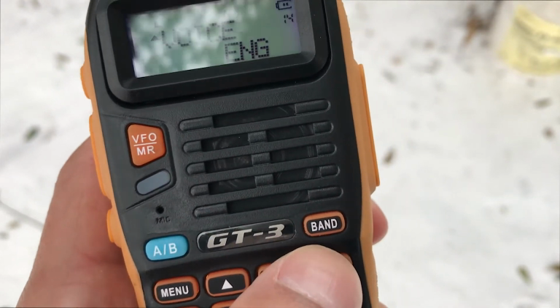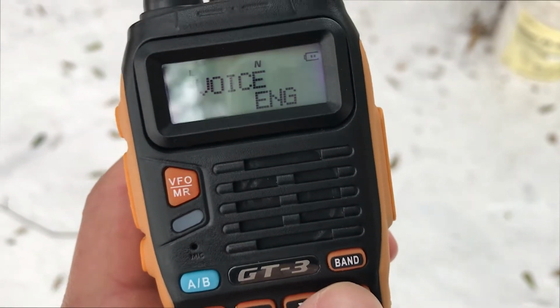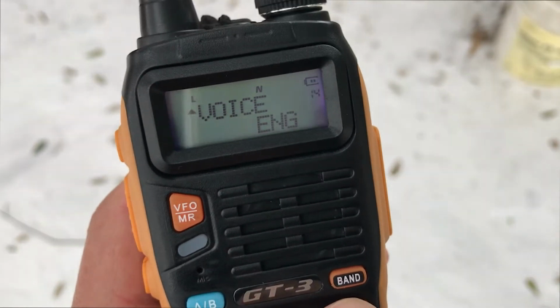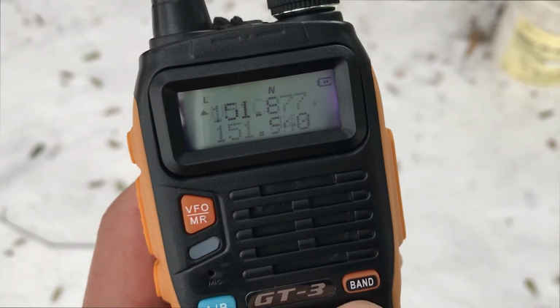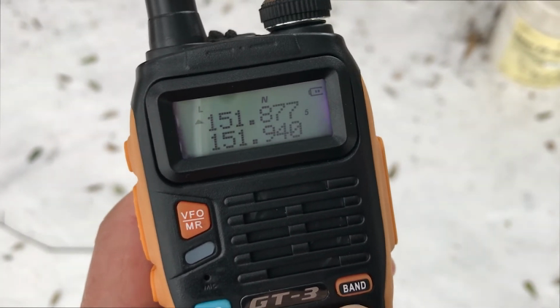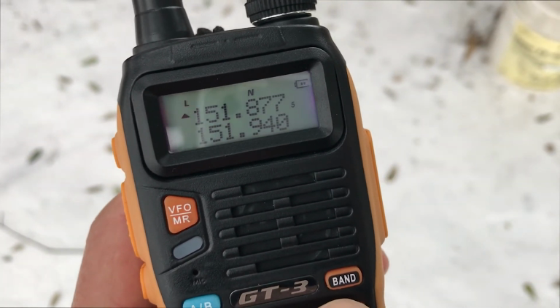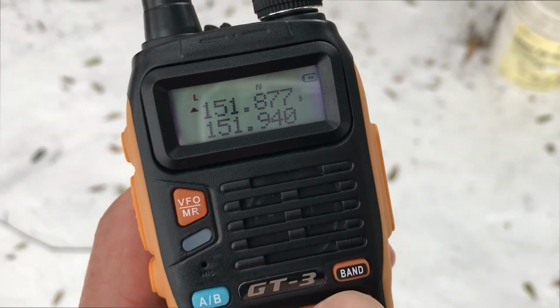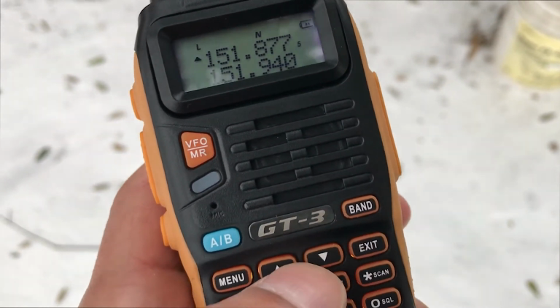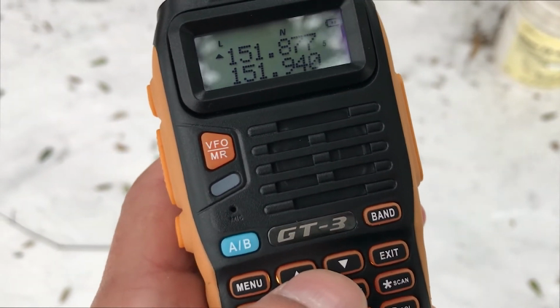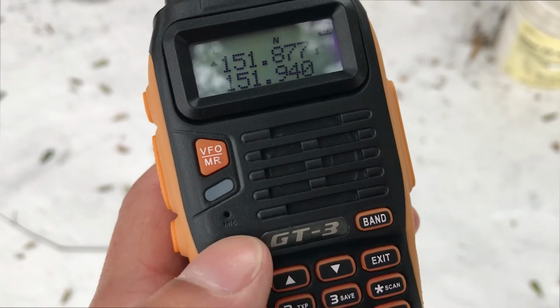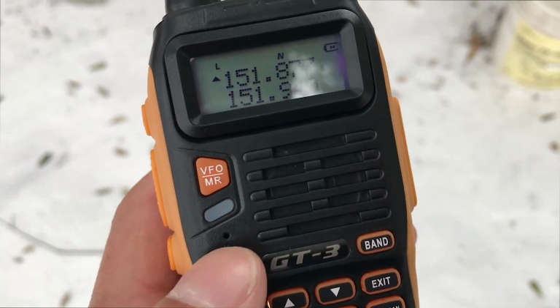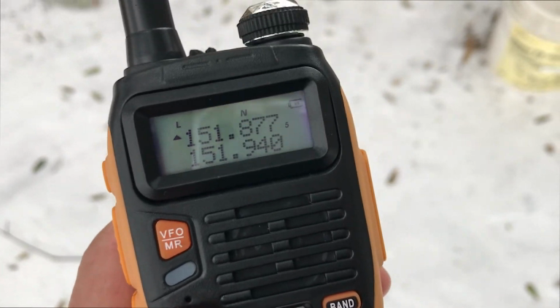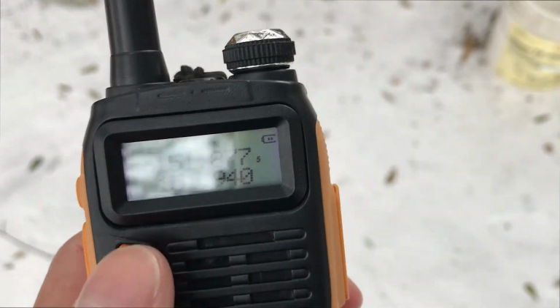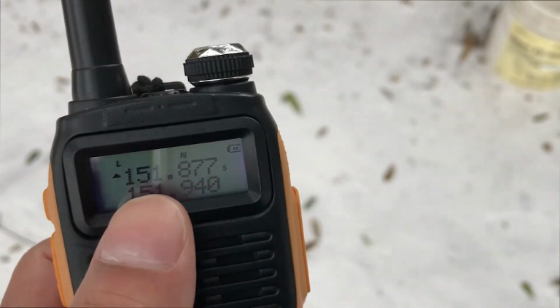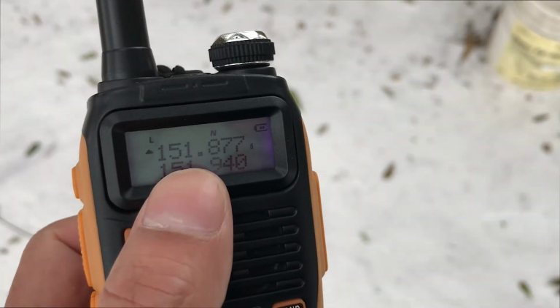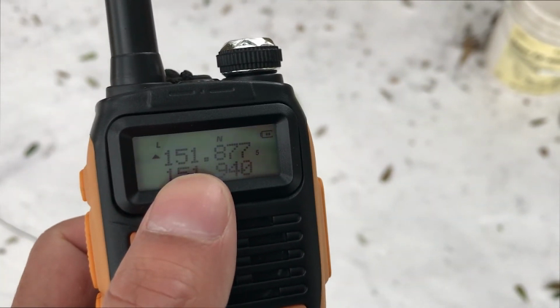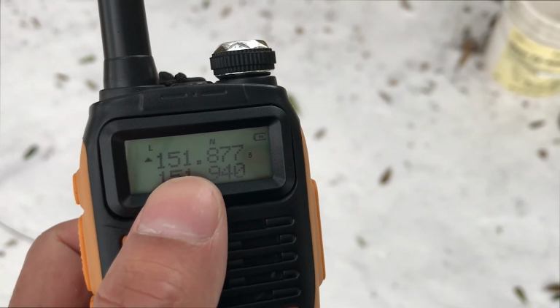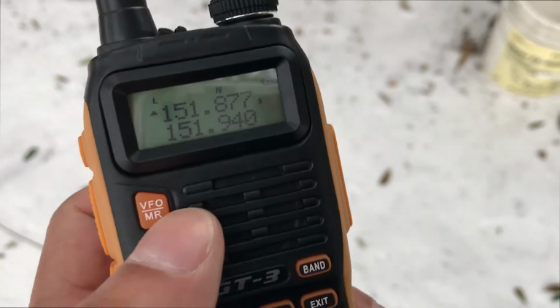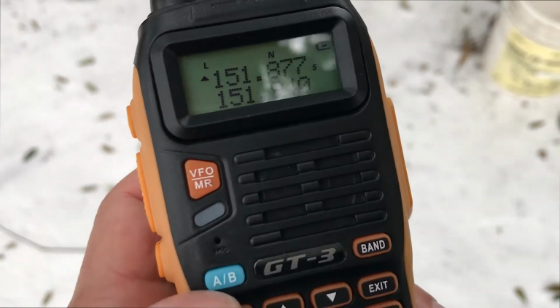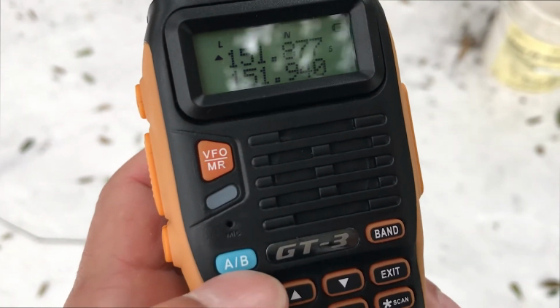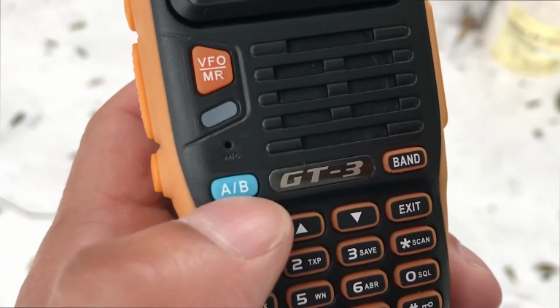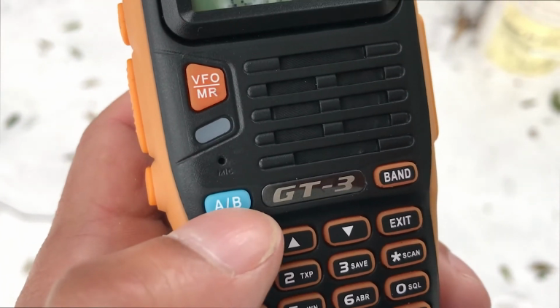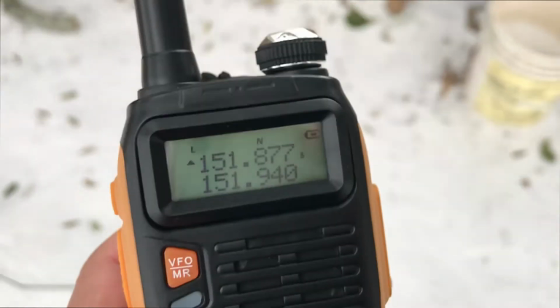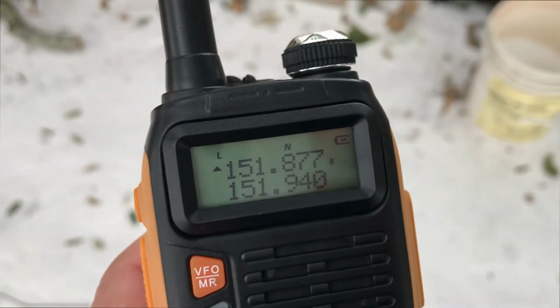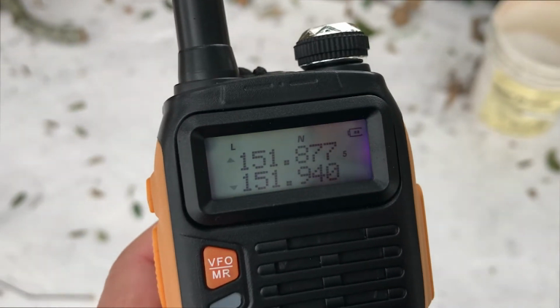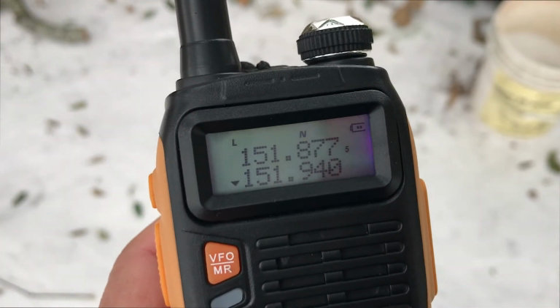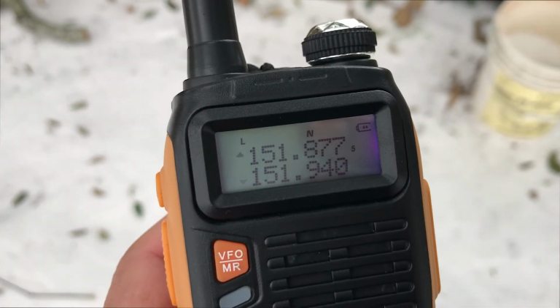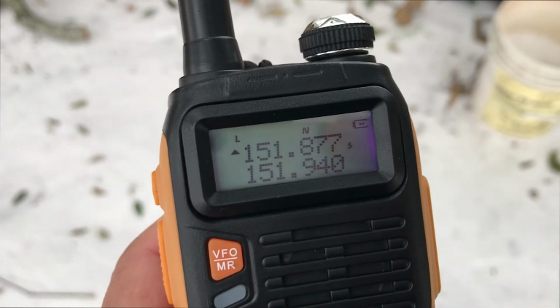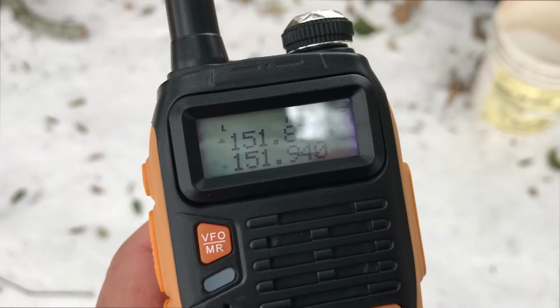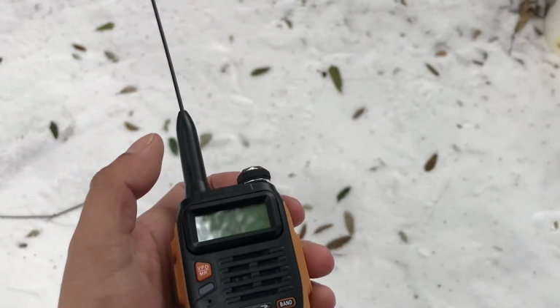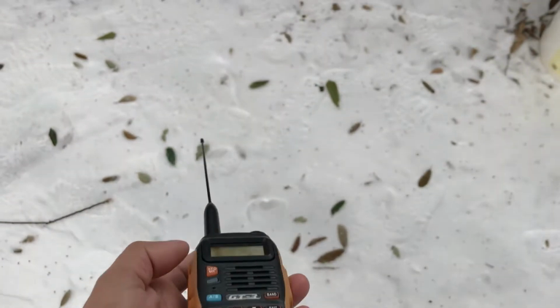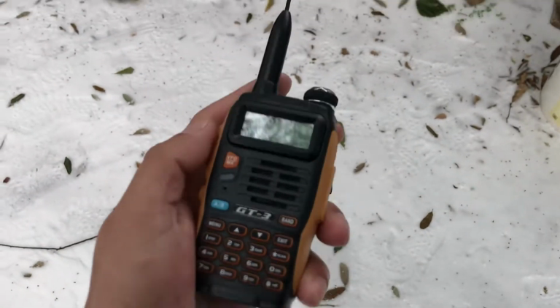You get two frequencies displayed — top and bottom. You swap between them using the A/B button.